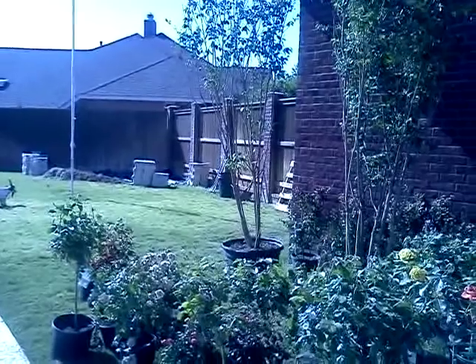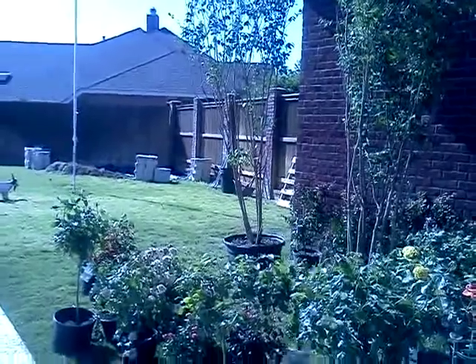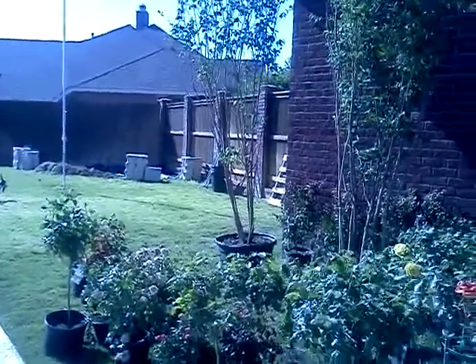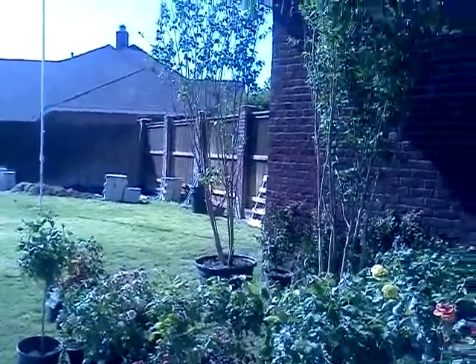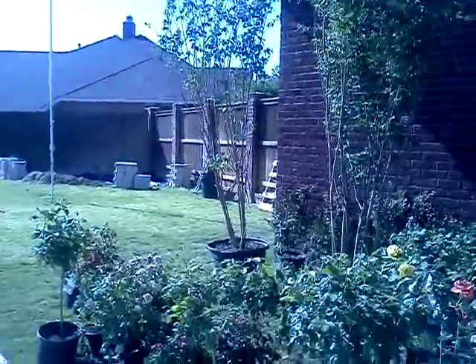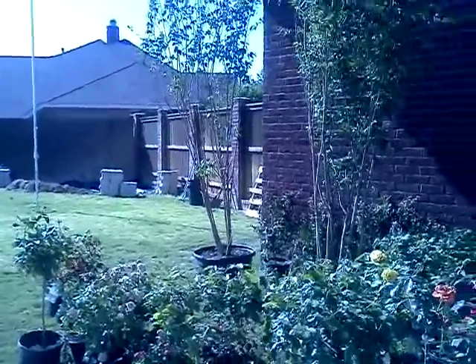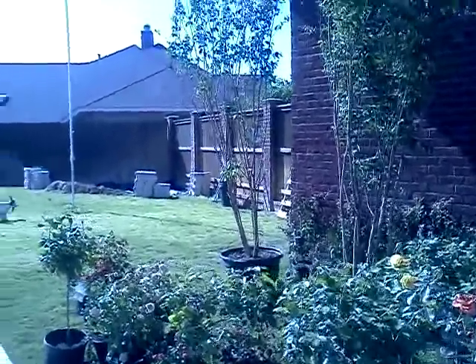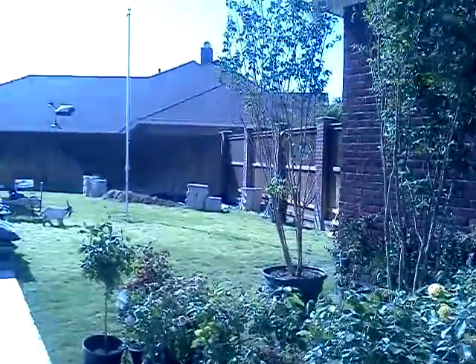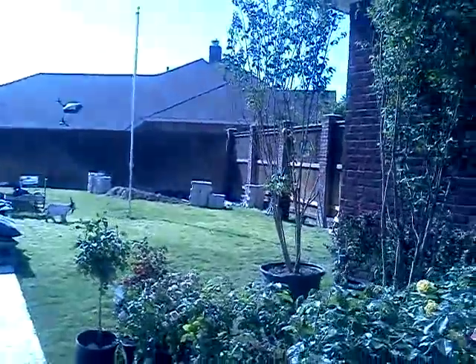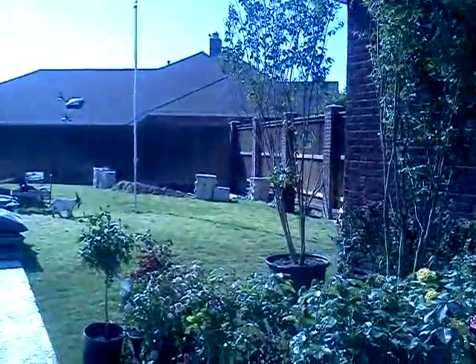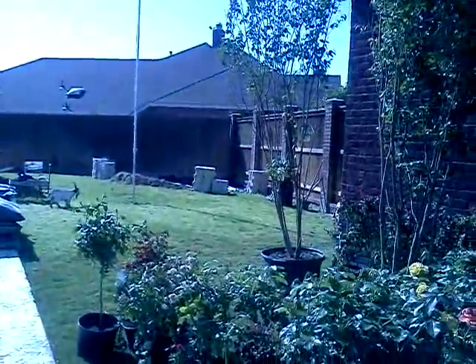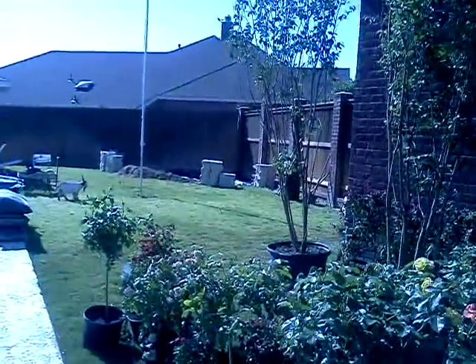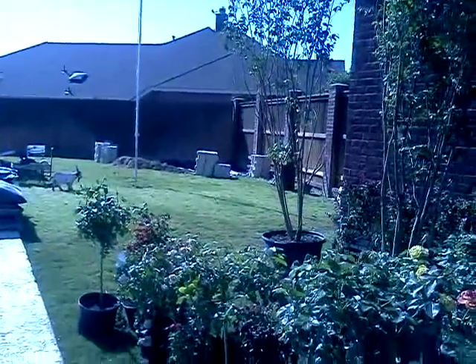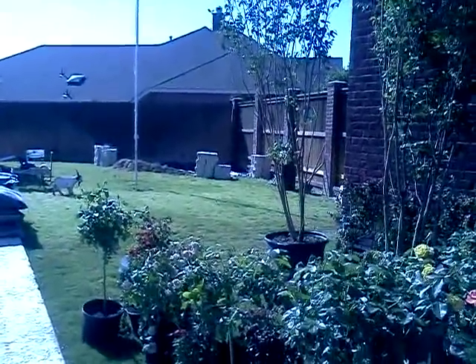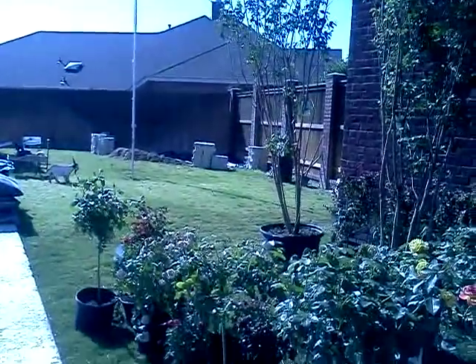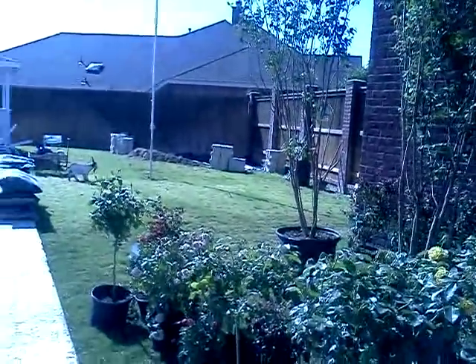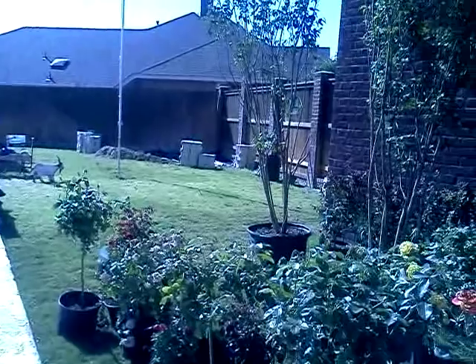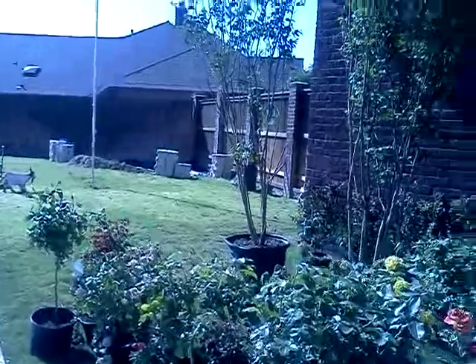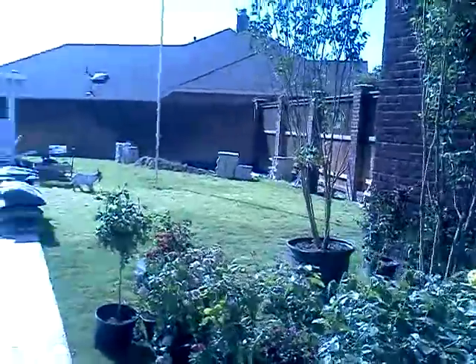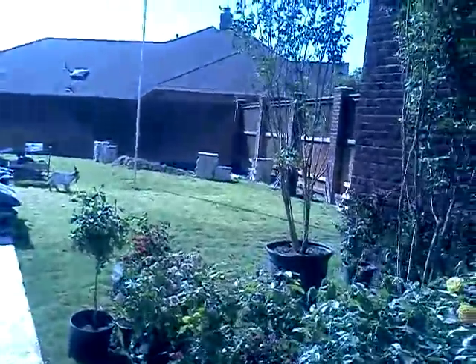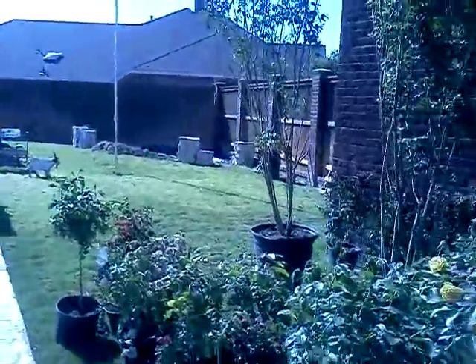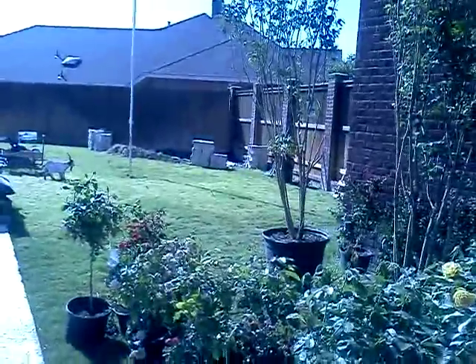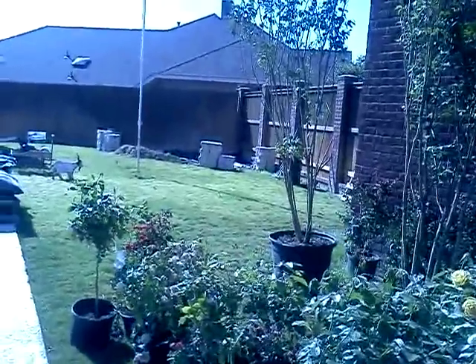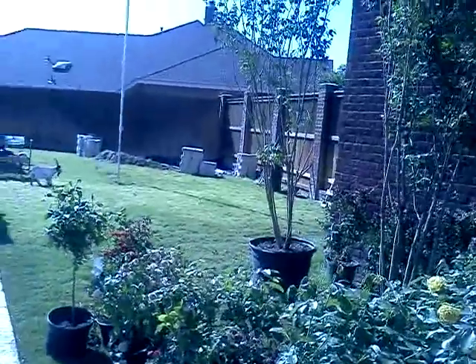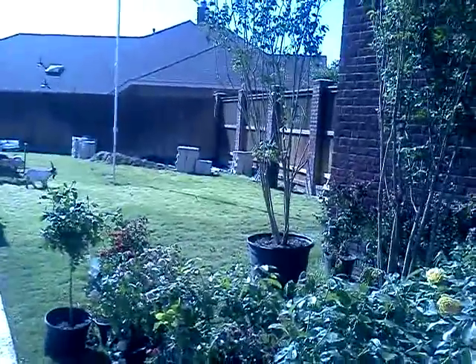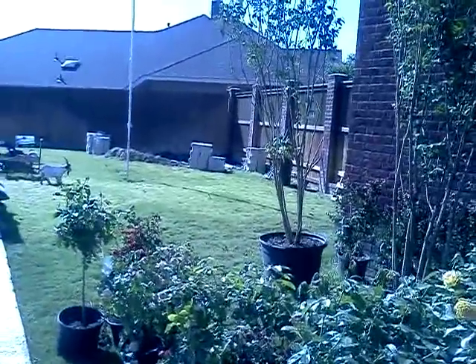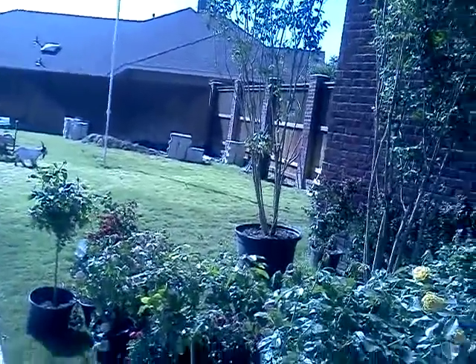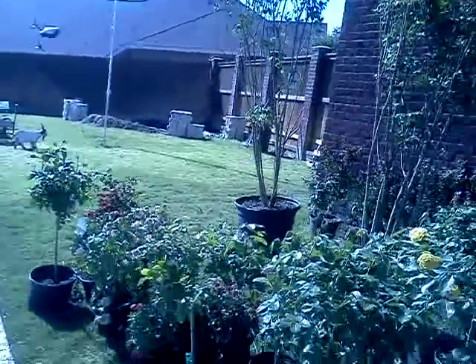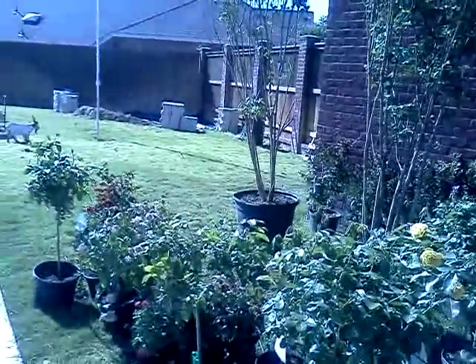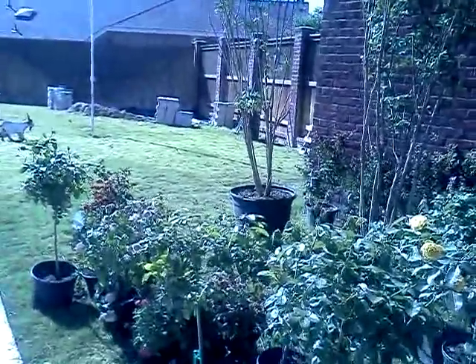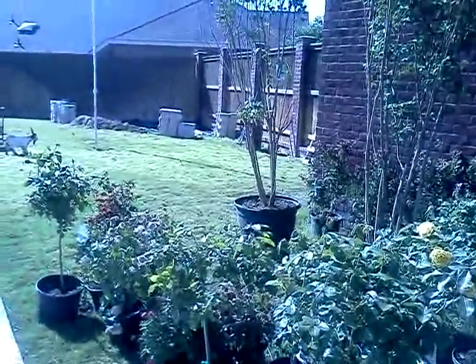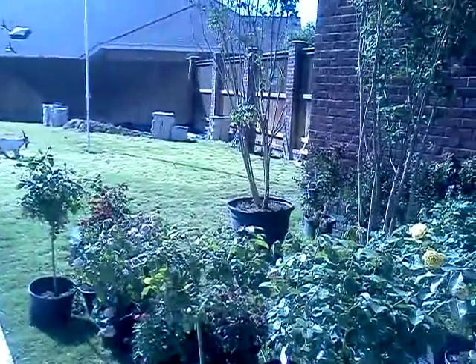Welcome to our first do-it-yourself home video. Today we are going to build an enclosure to hide some of those unsightly things in a common backyard.